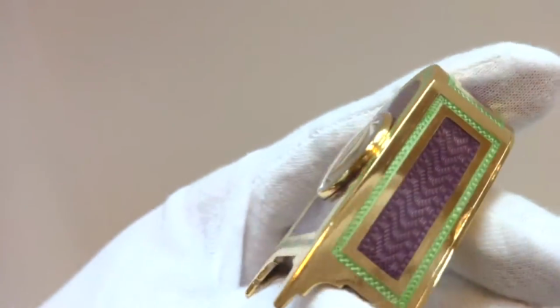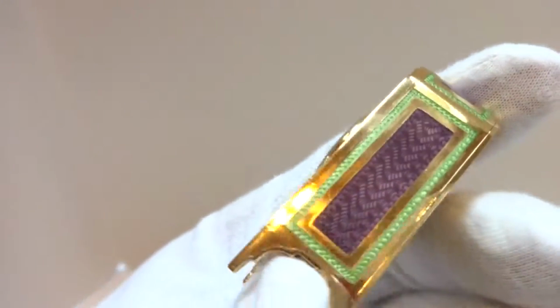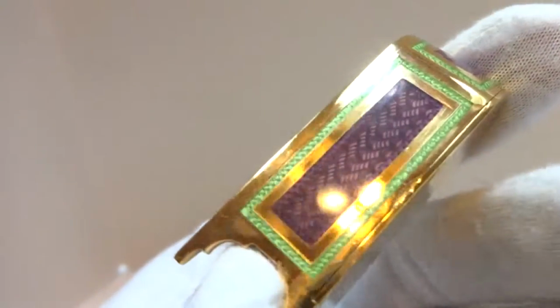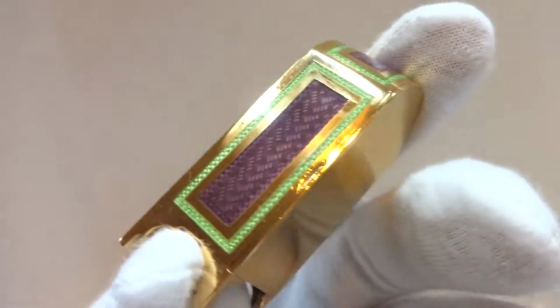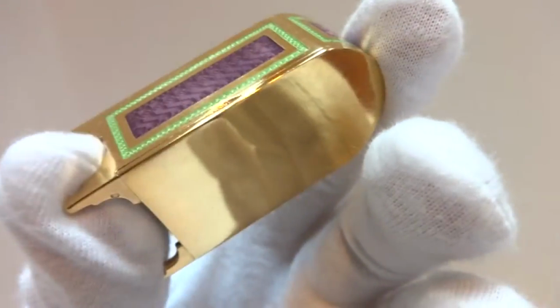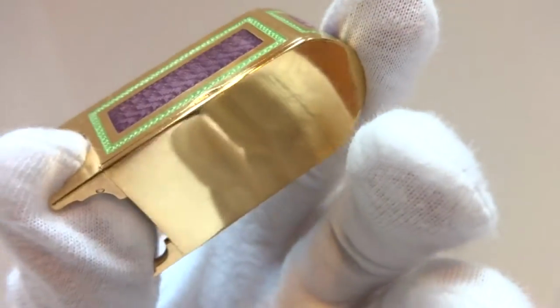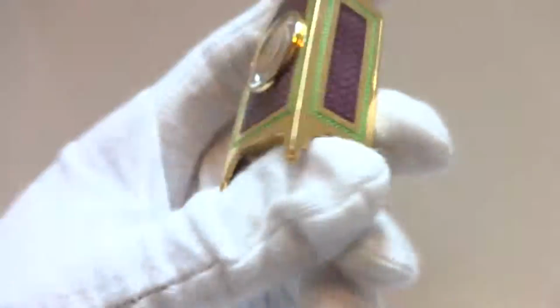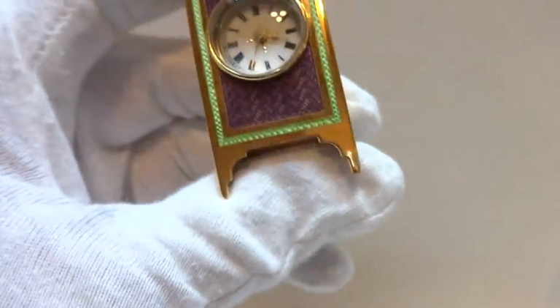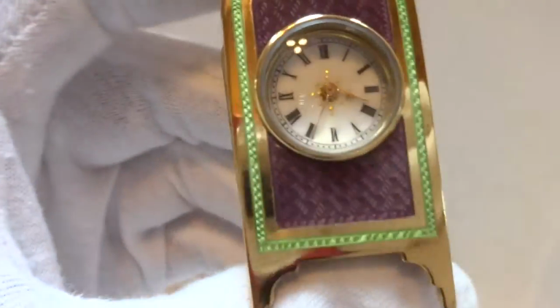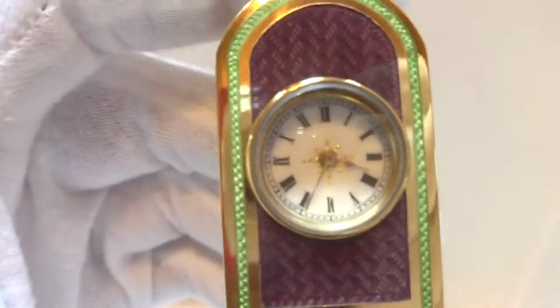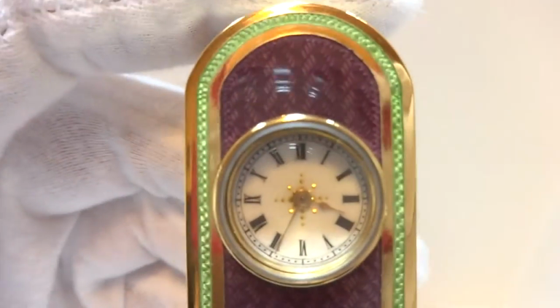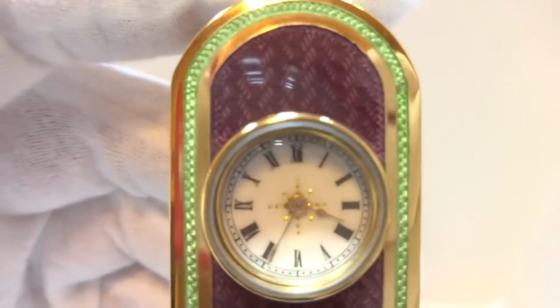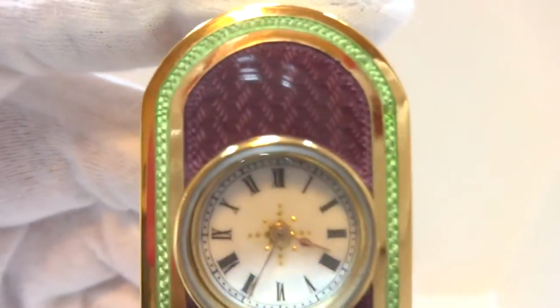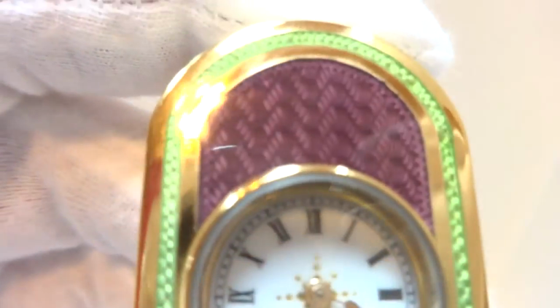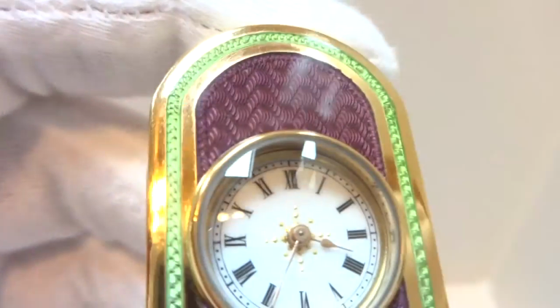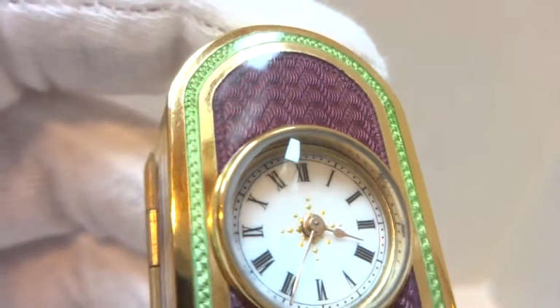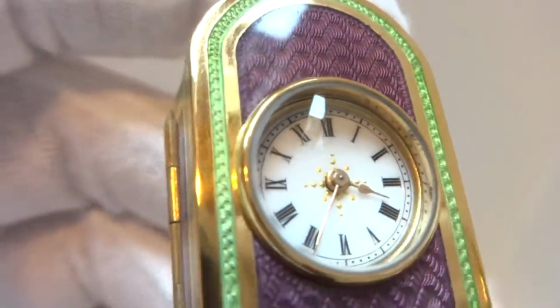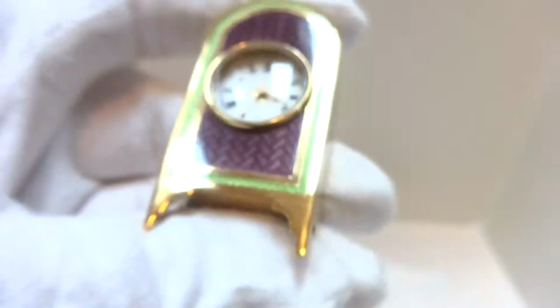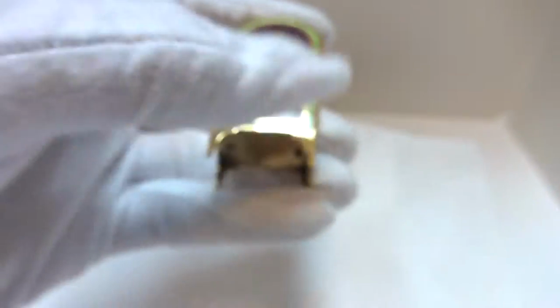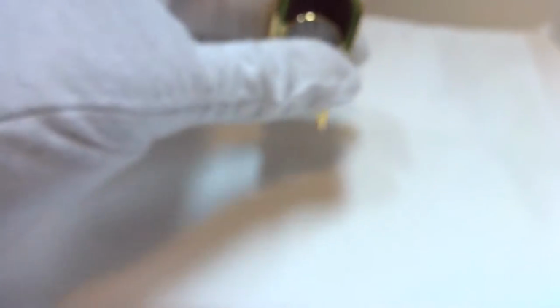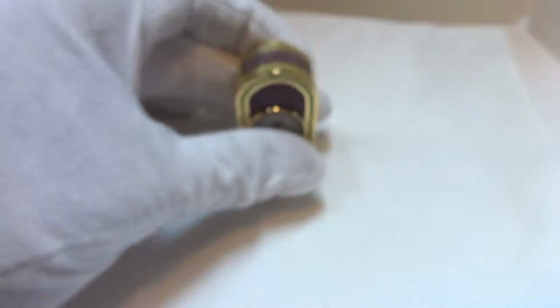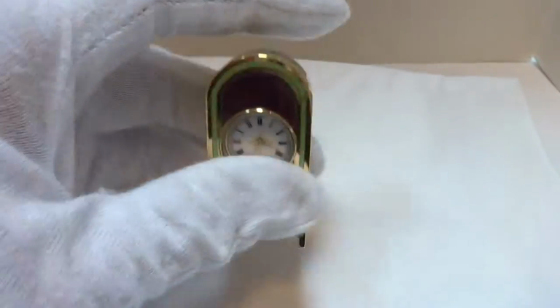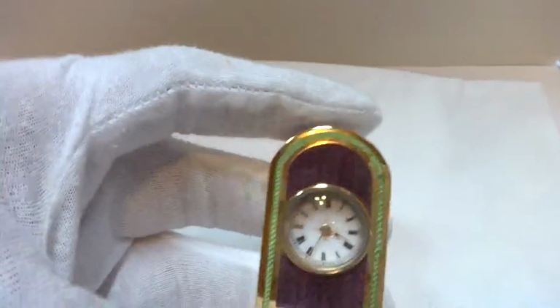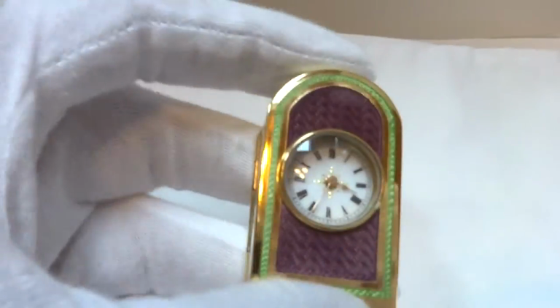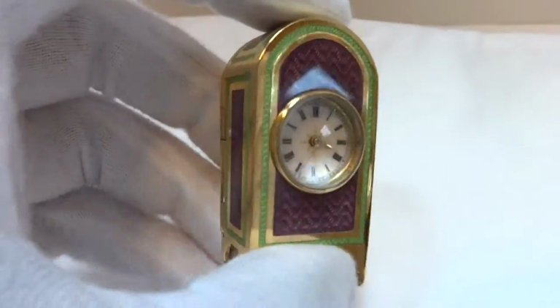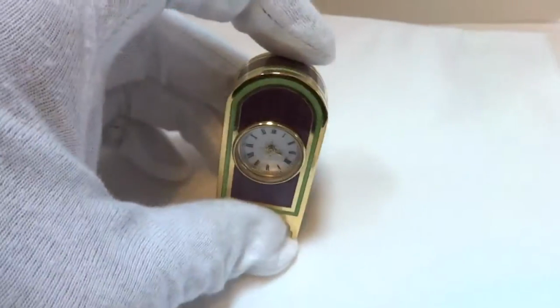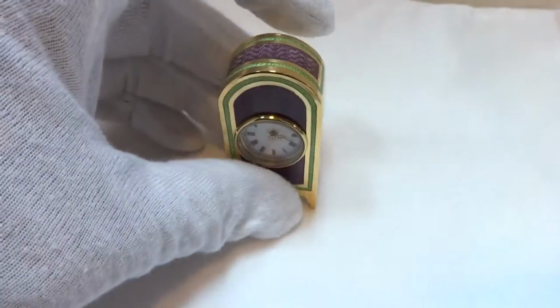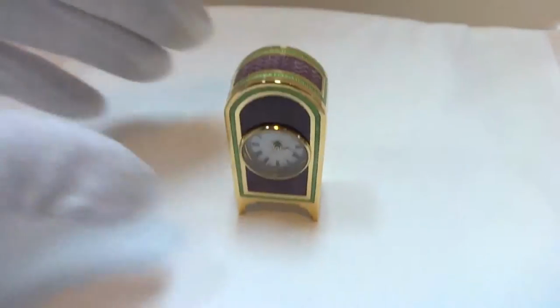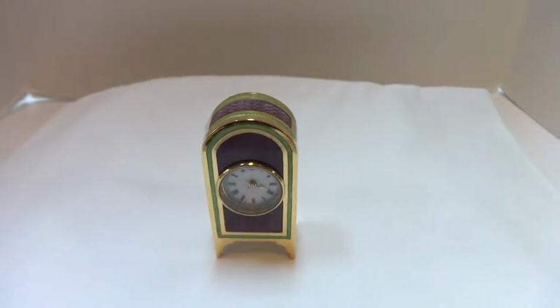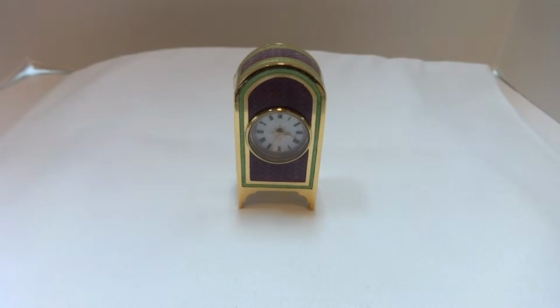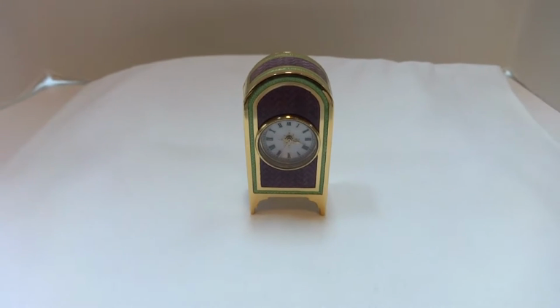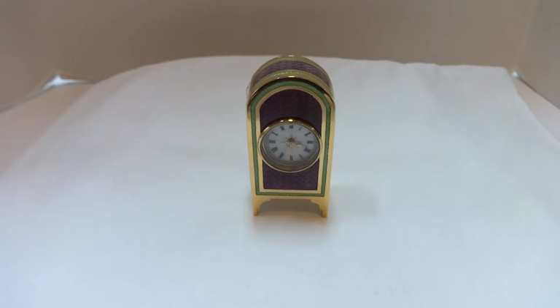It's just in amazing condition. It's a gorgeous piece. Take care.